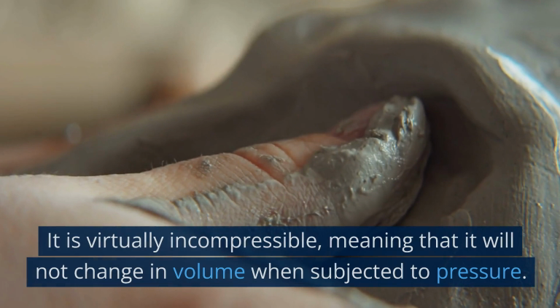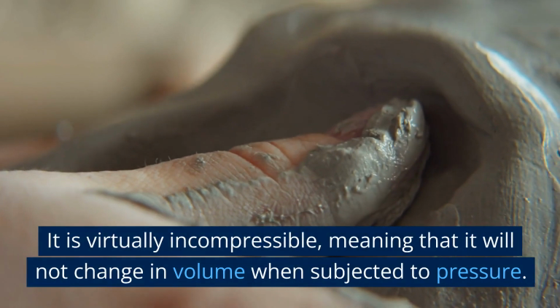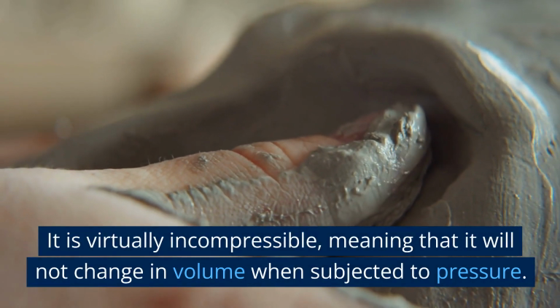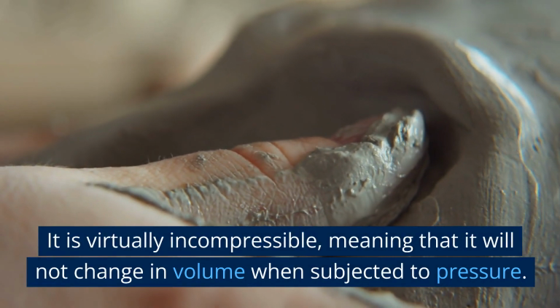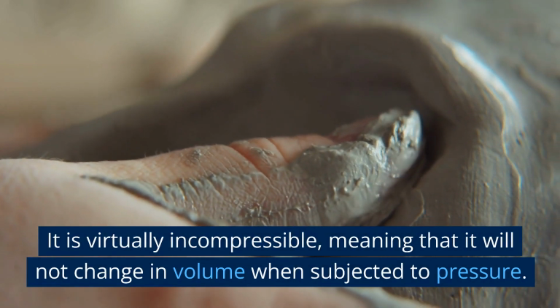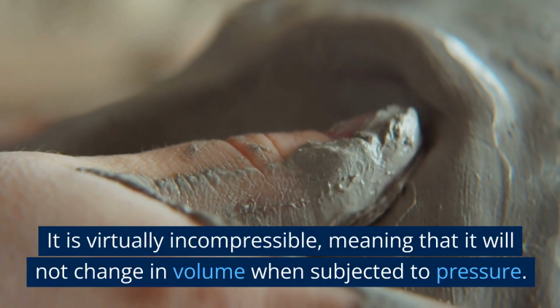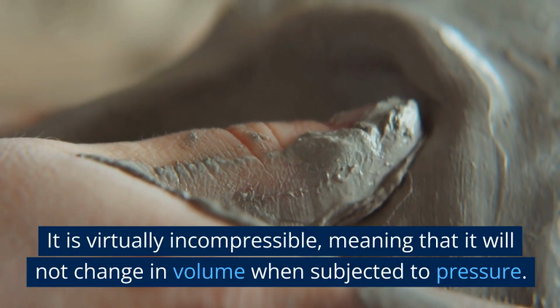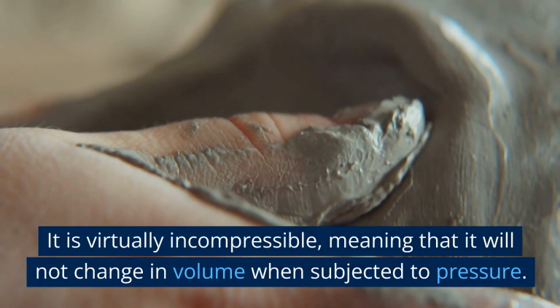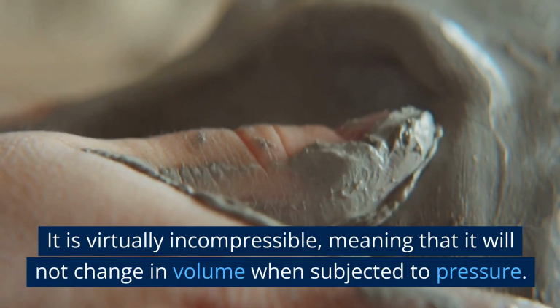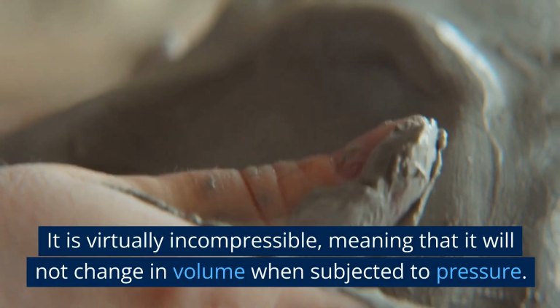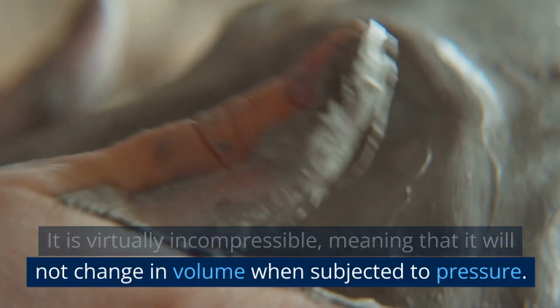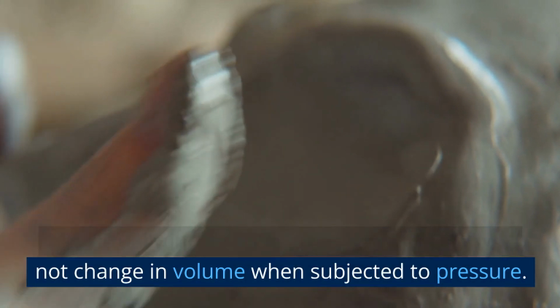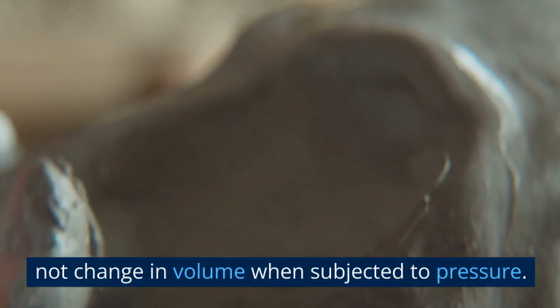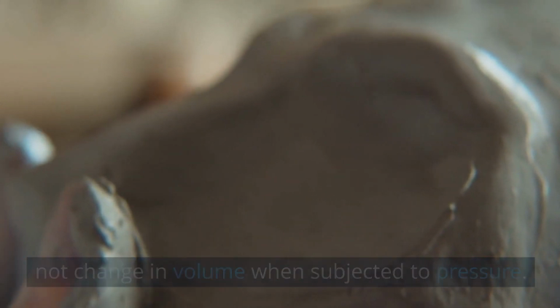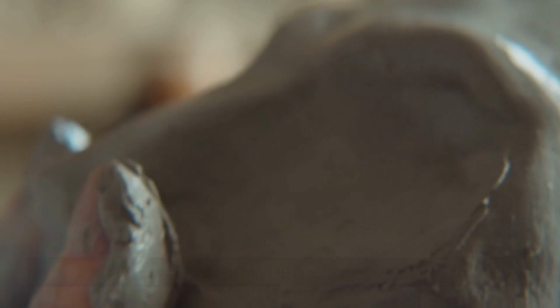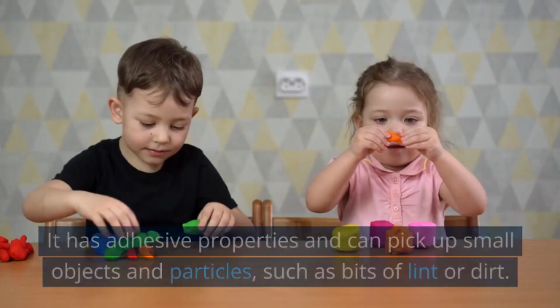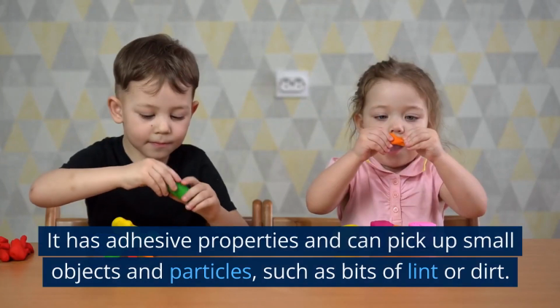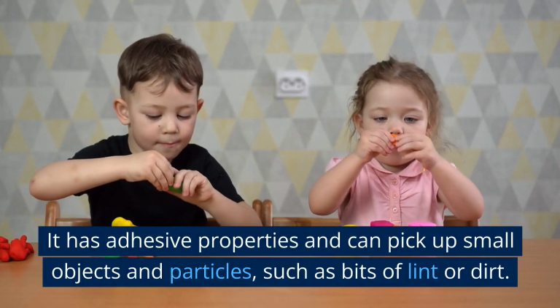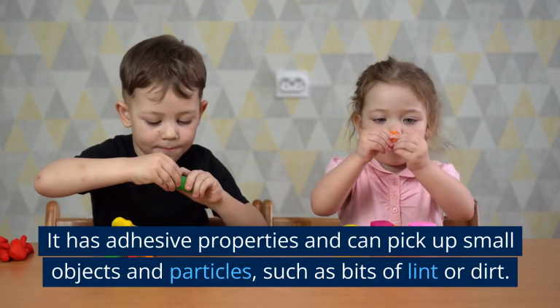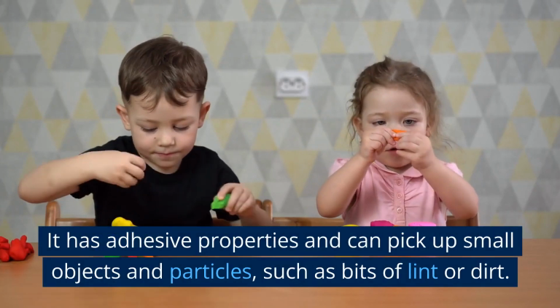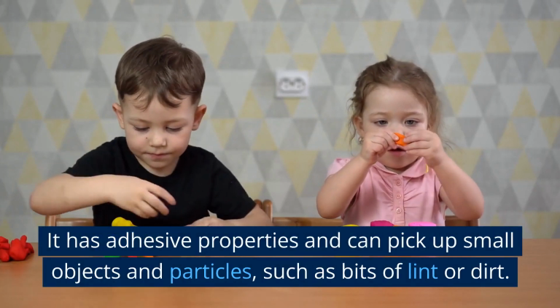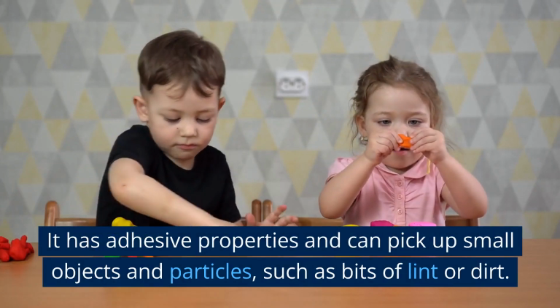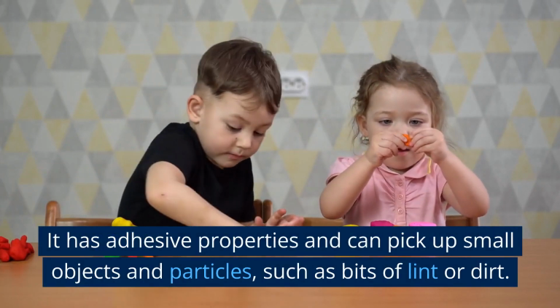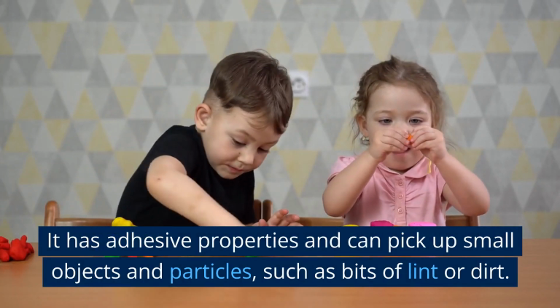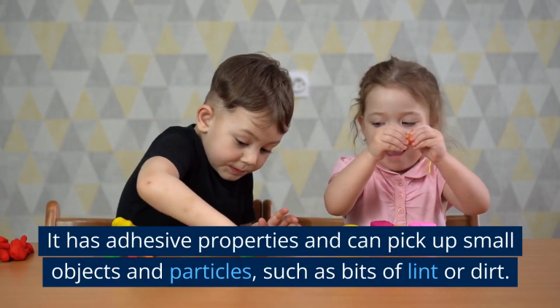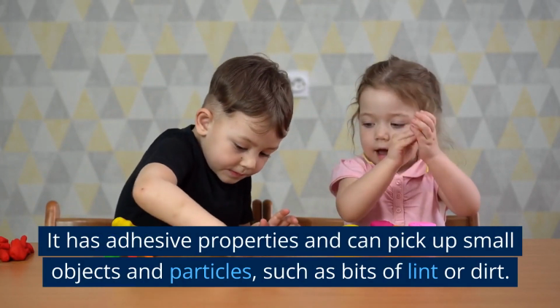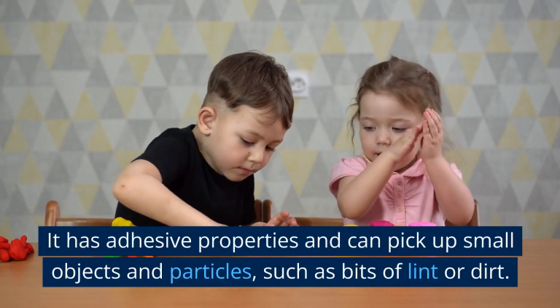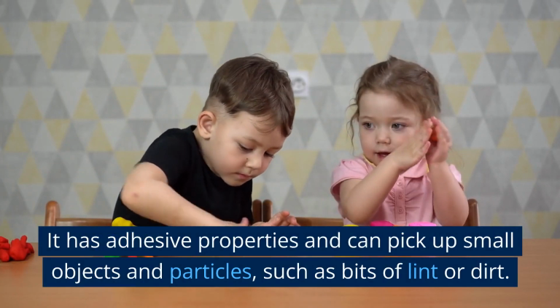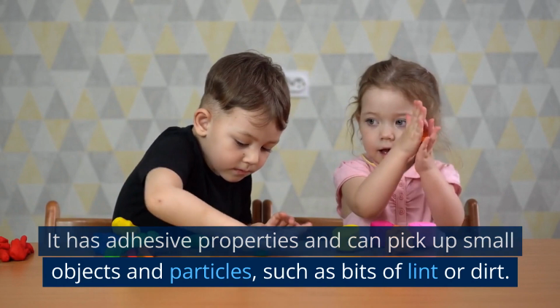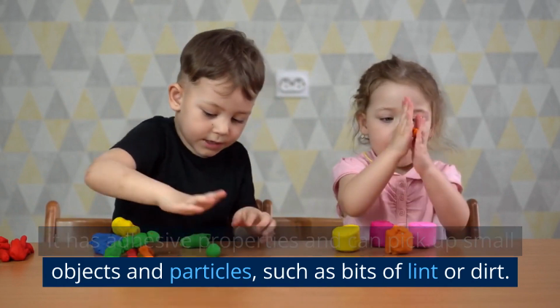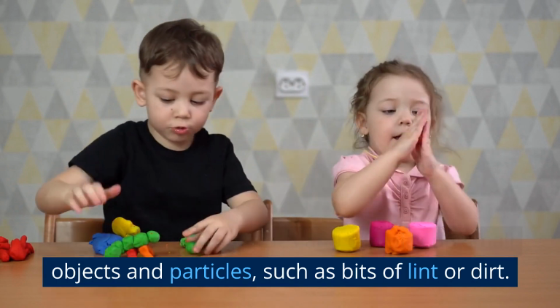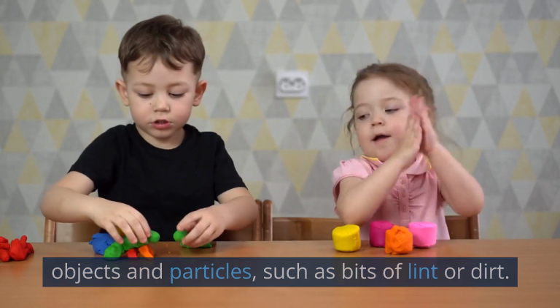It's virtually incompressible, meaning that it will not change in volume when subjected to pressure. It has adhesive properties and can pick up small objects and particles such as bits of lint or dirt.